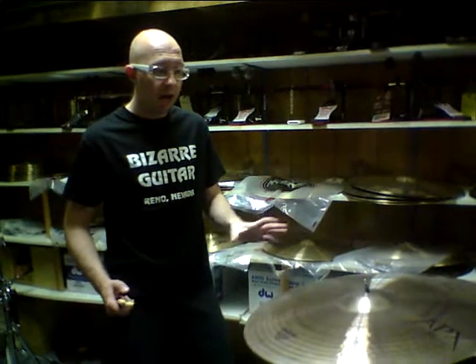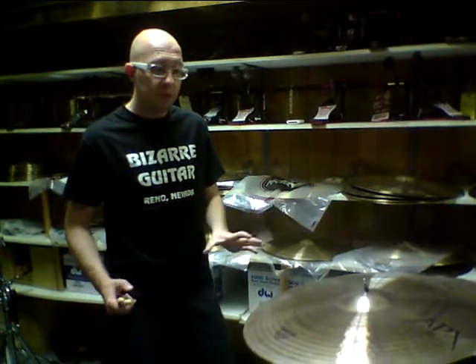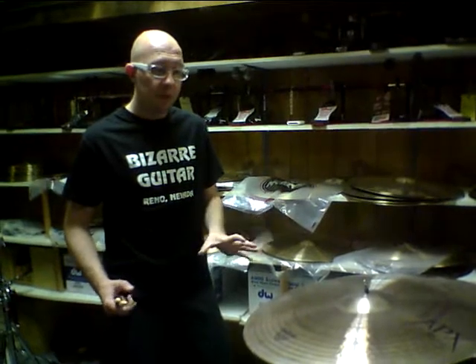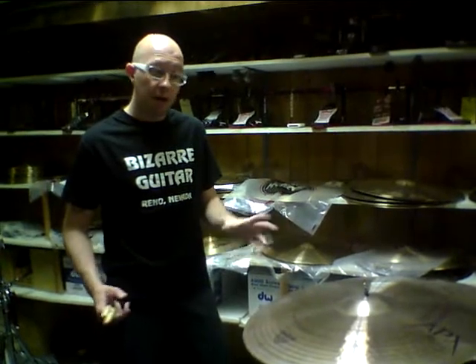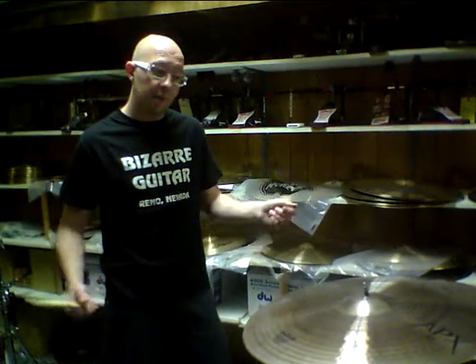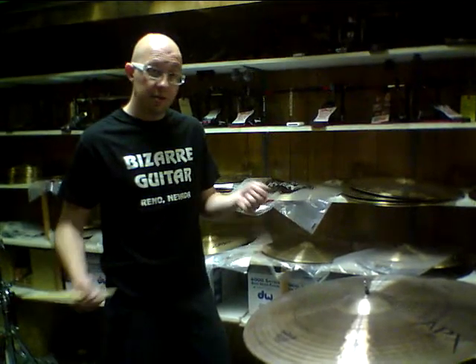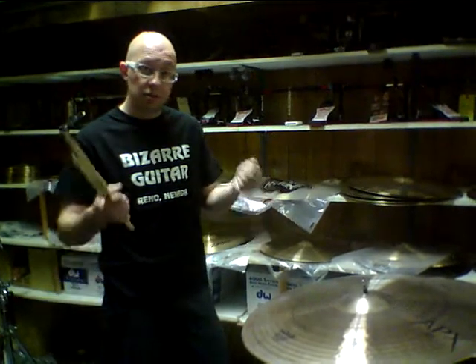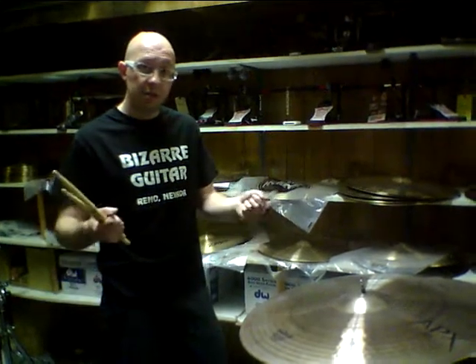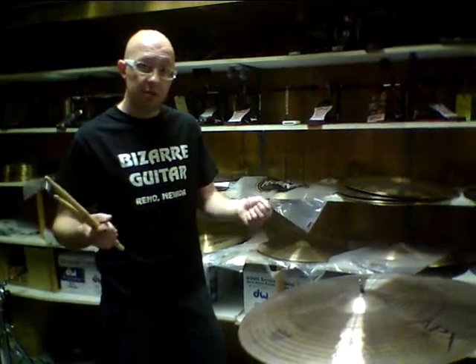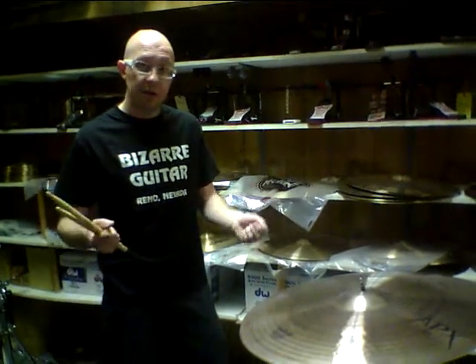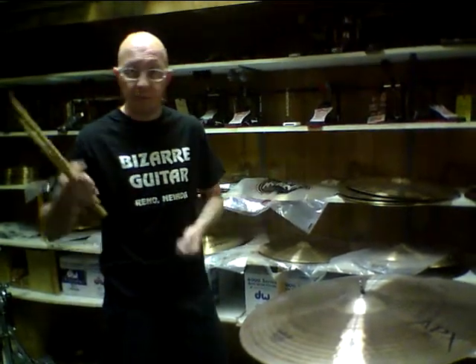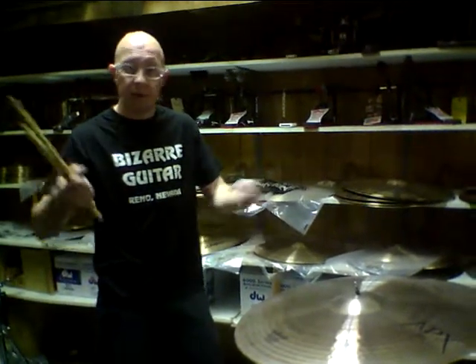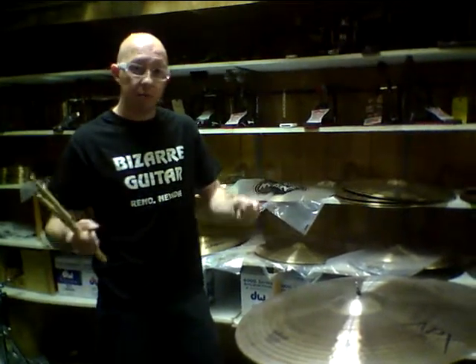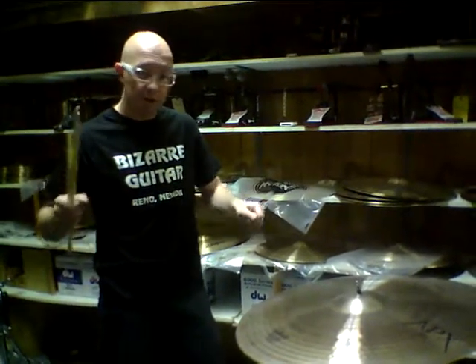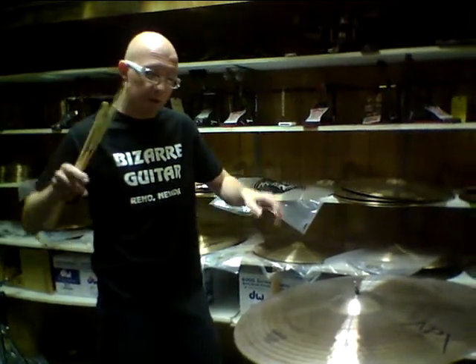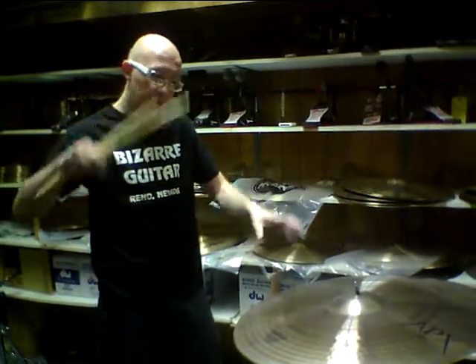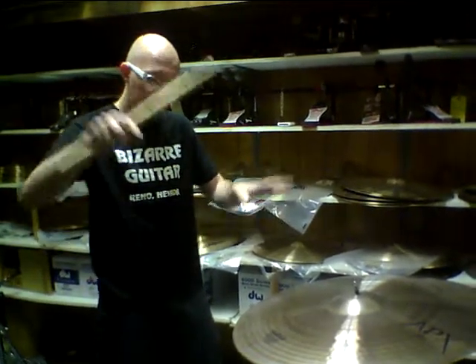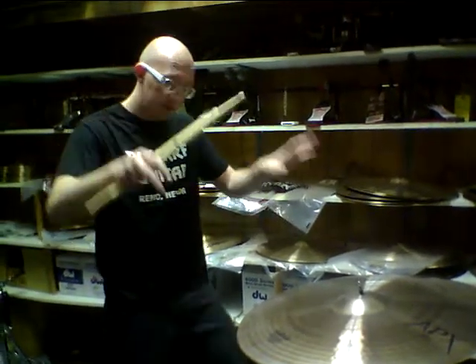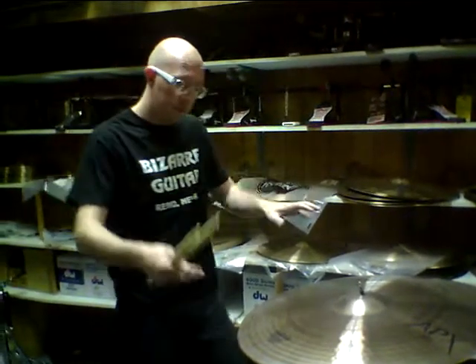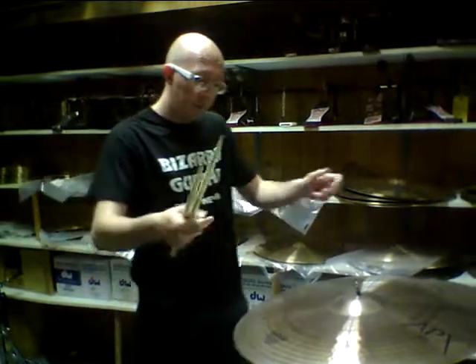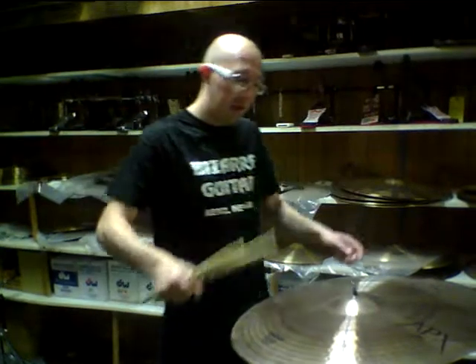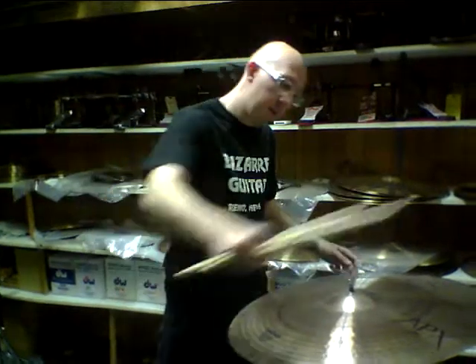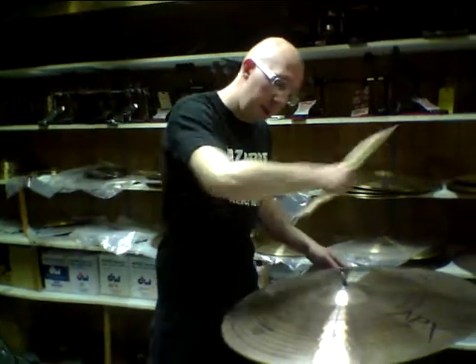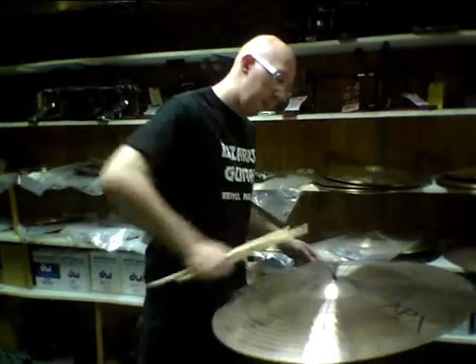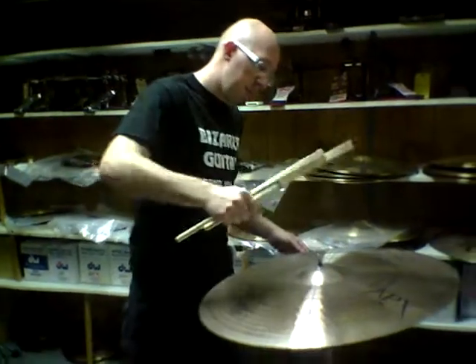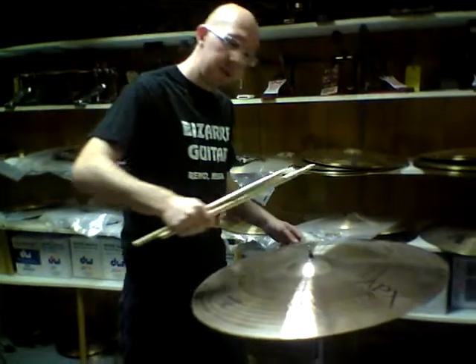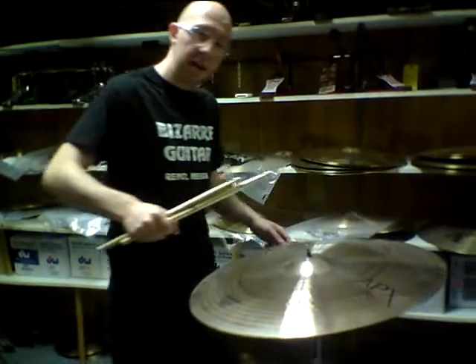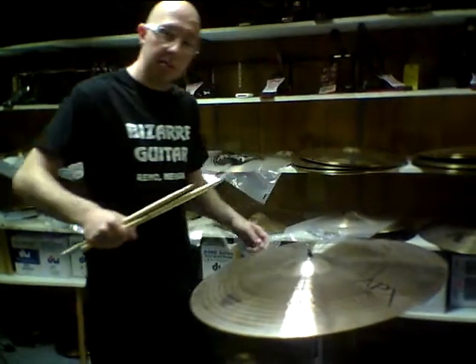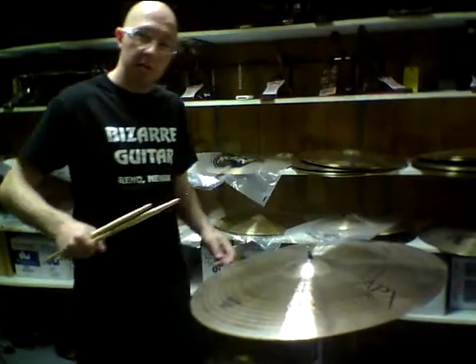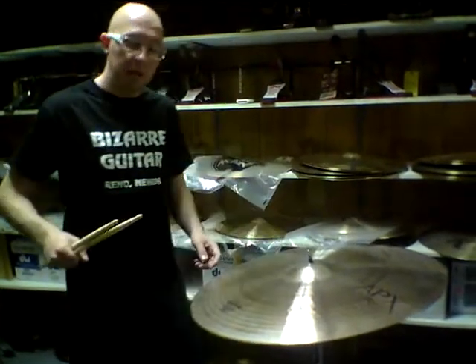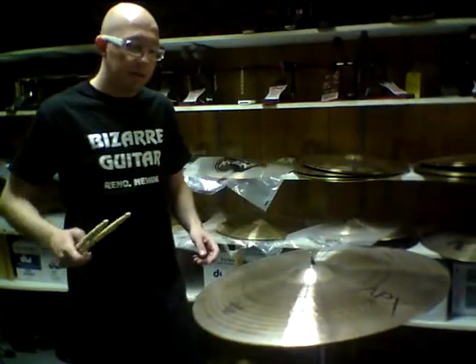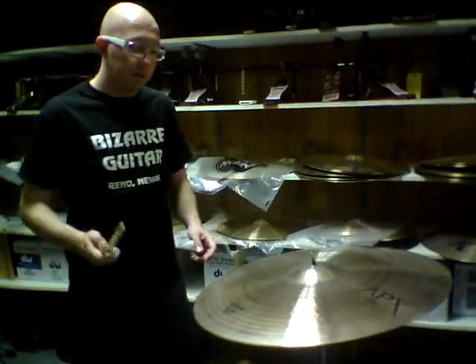It is a sheet cymbal, so it's made of the V8 bronze, but it's all kind of stamped and formulated. And then slight hammering and lathing to it.